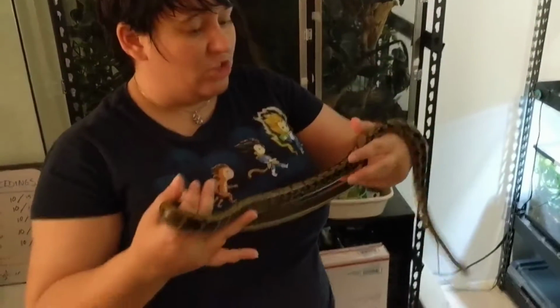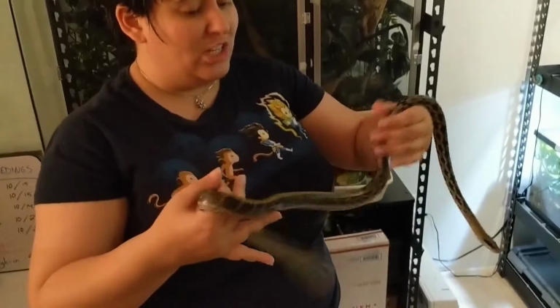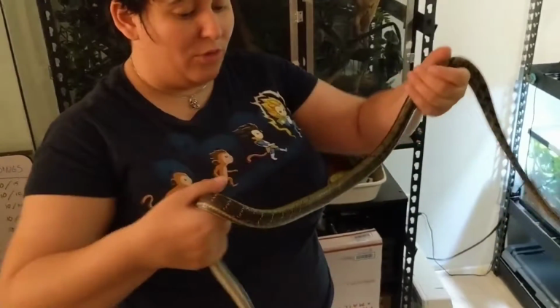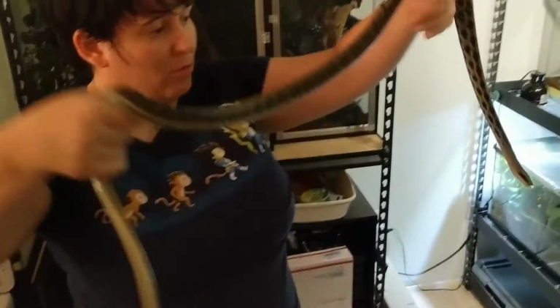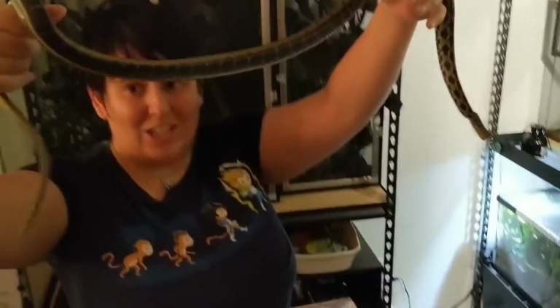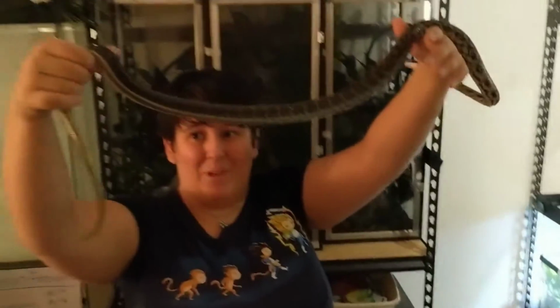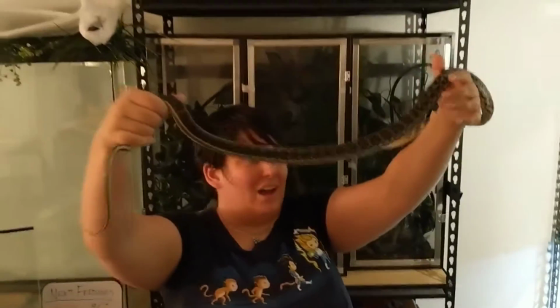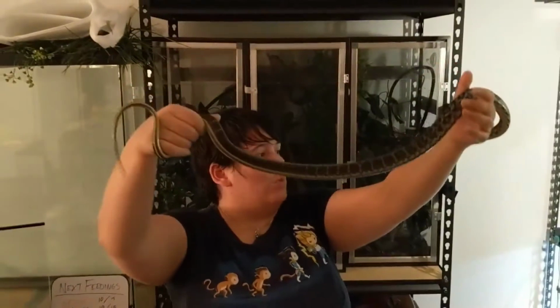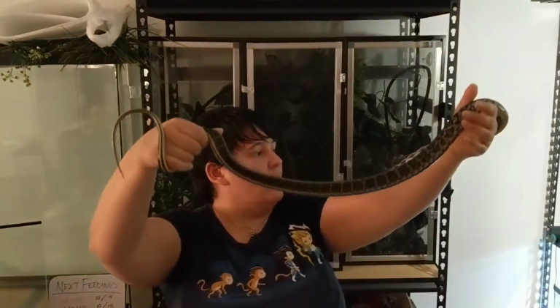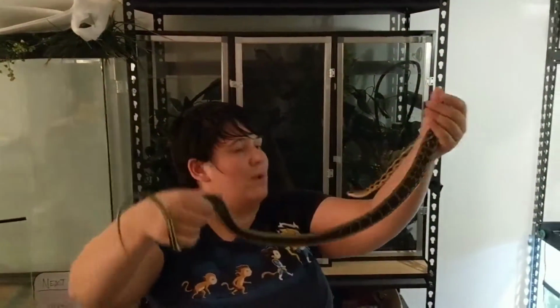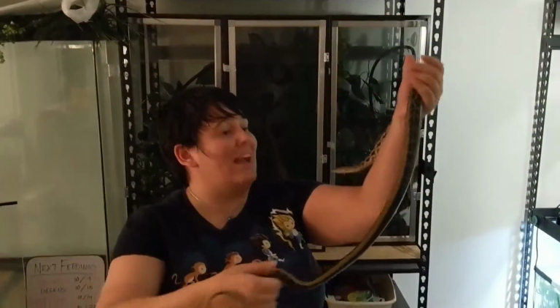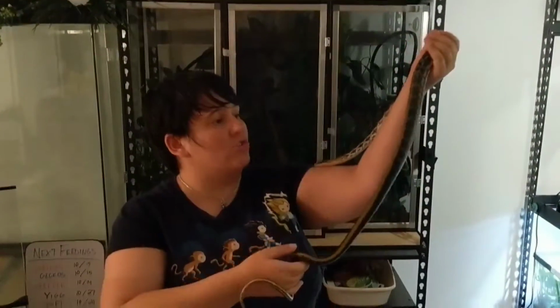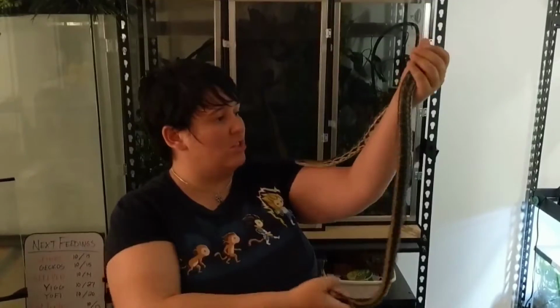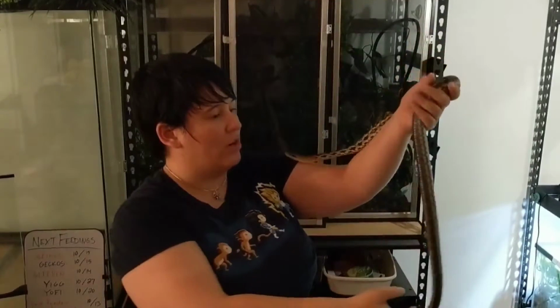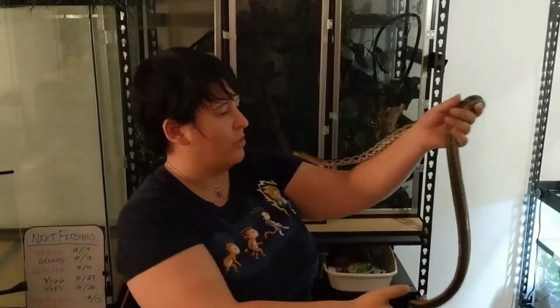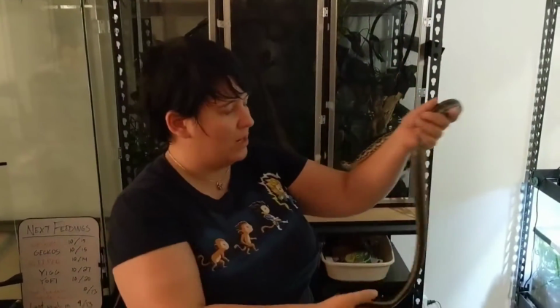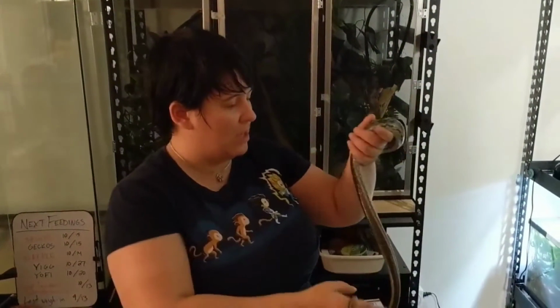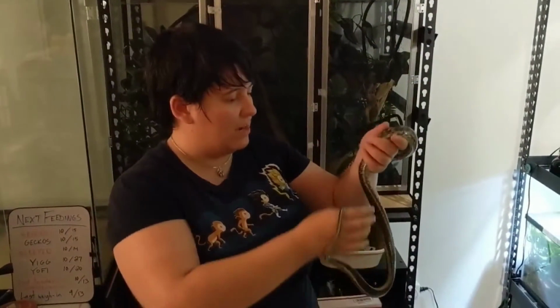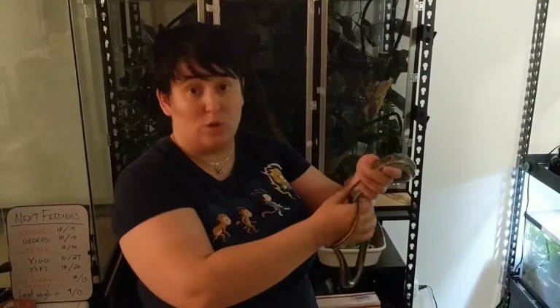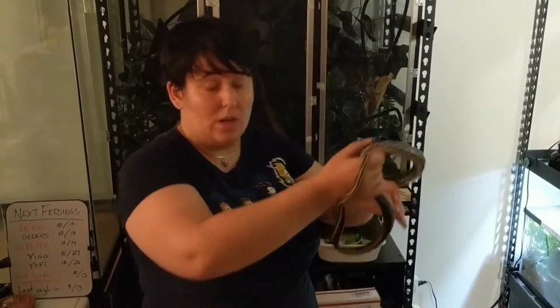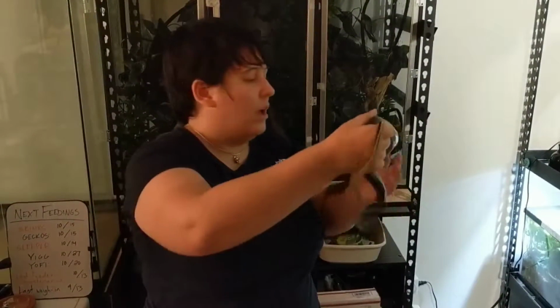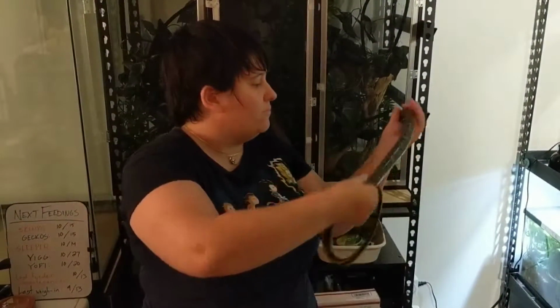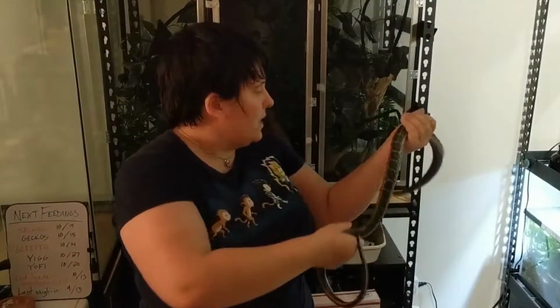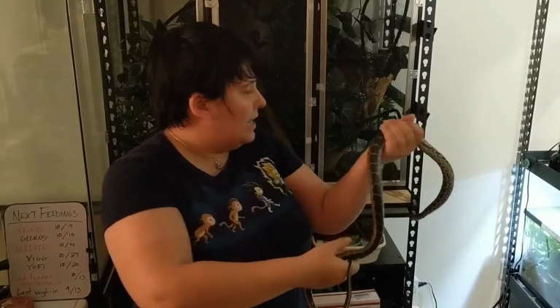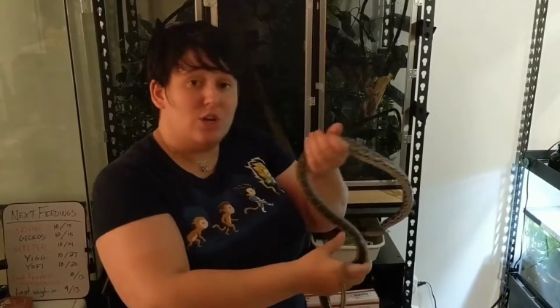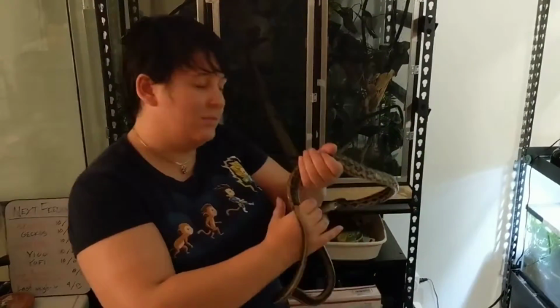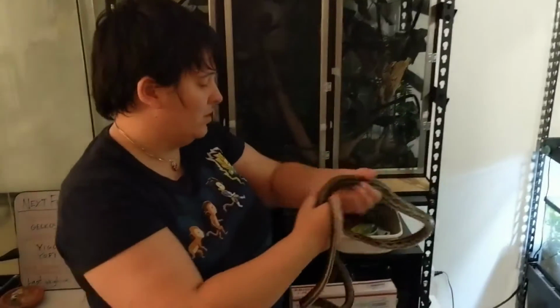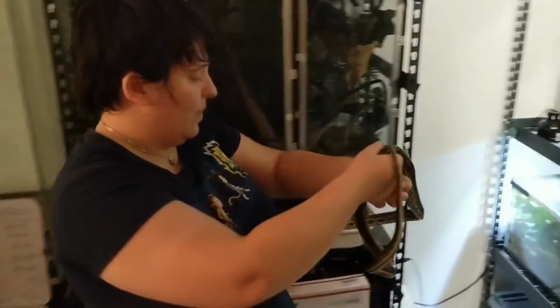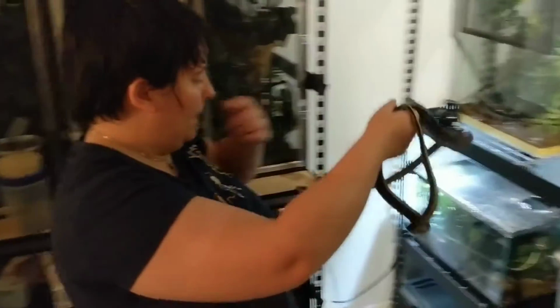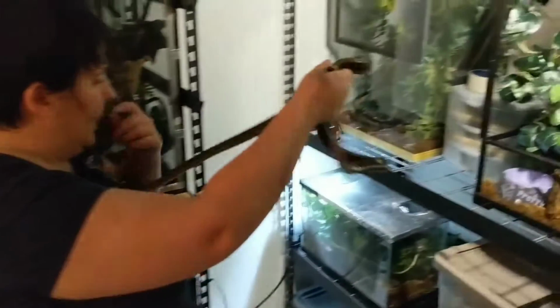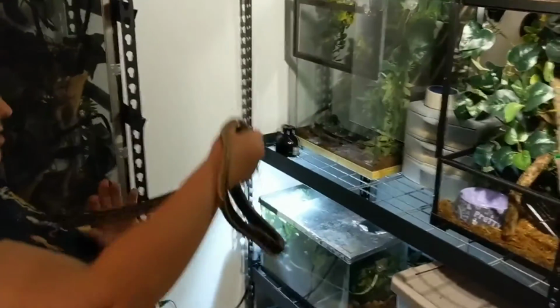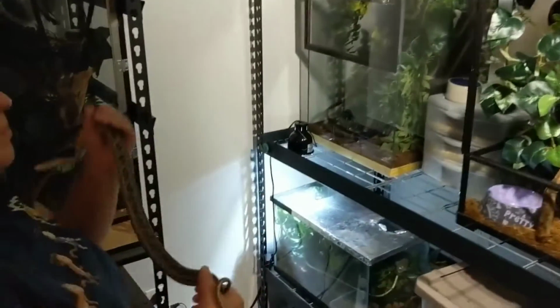Anyway, here she is. She just hit four feet long, which we think is awesome. She was born September of last year, so she's just a little over a year old at this point — it's the end of October. And here she goes. Come on, kid.